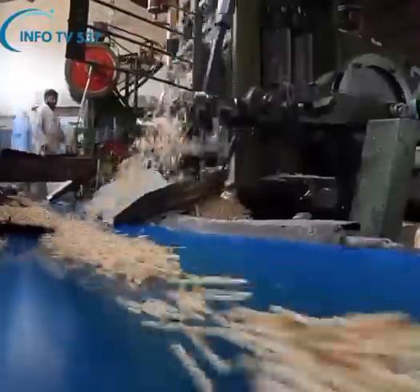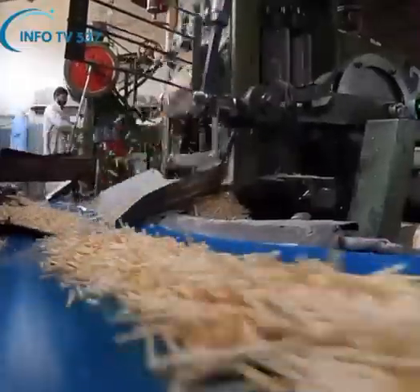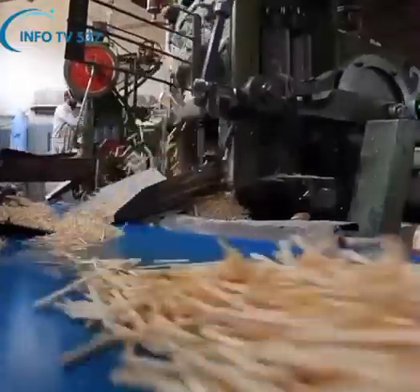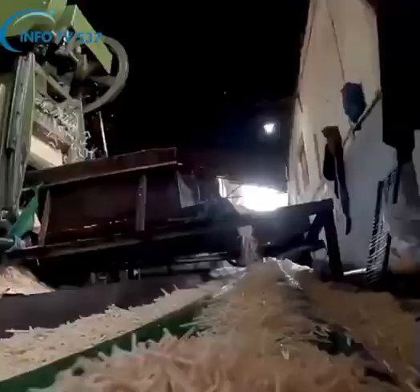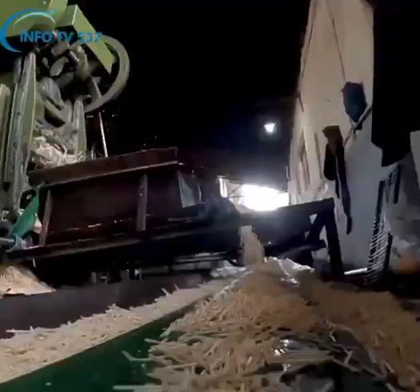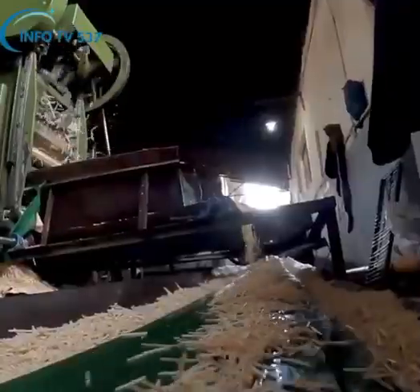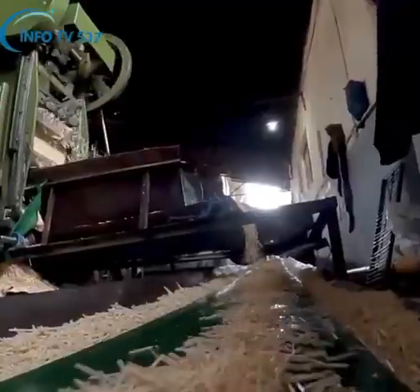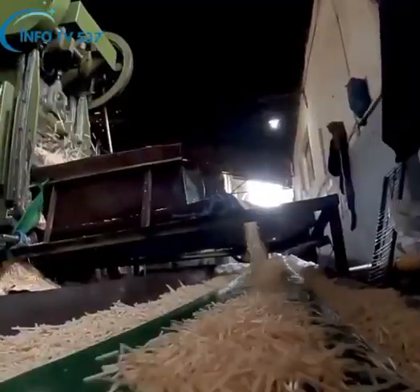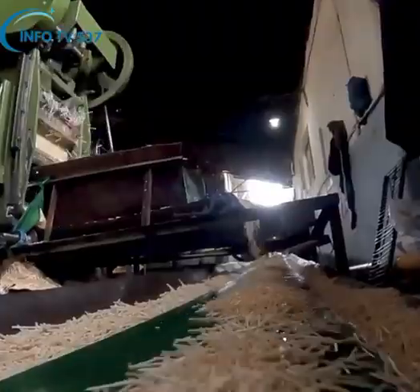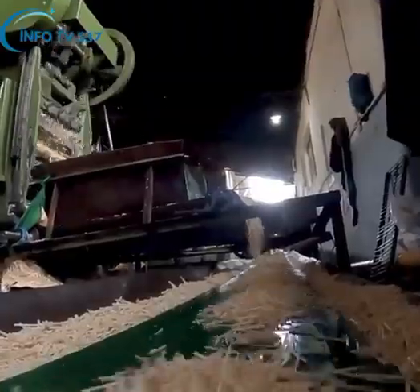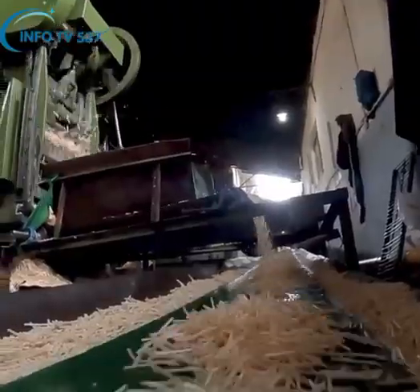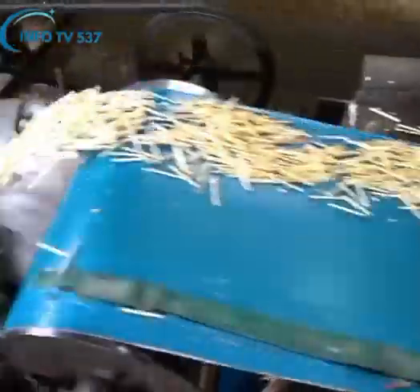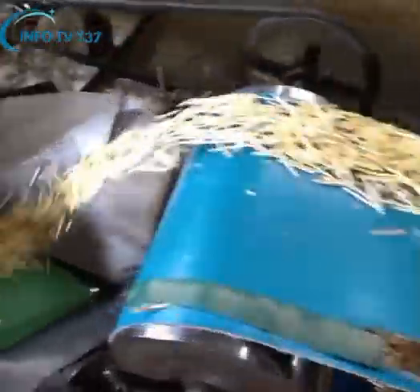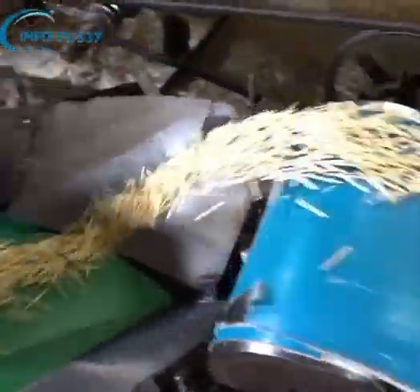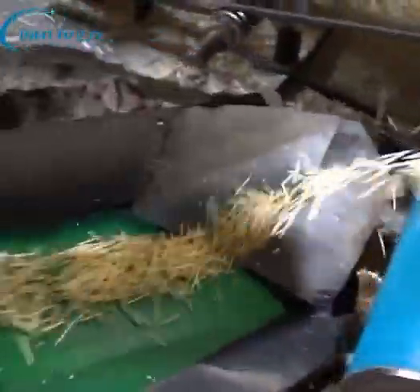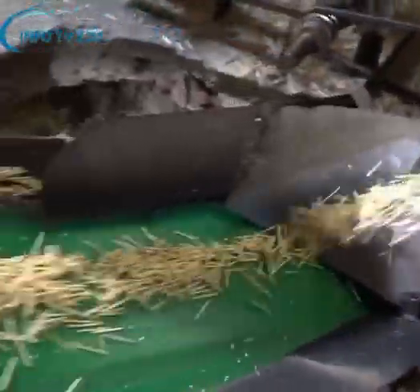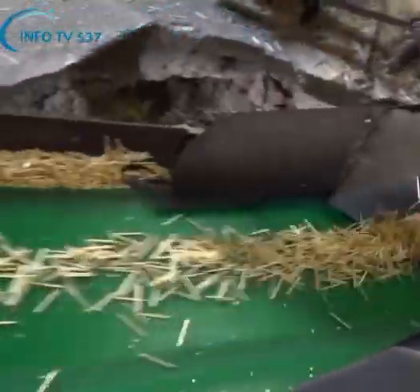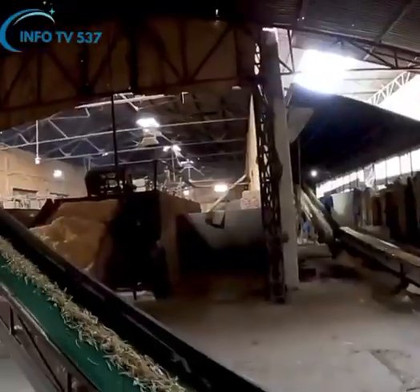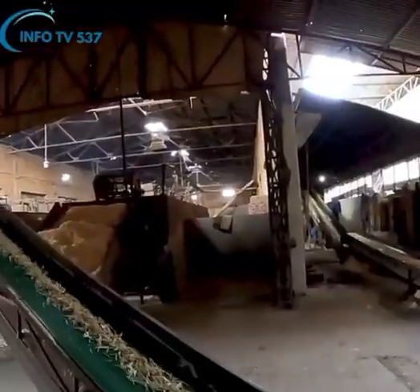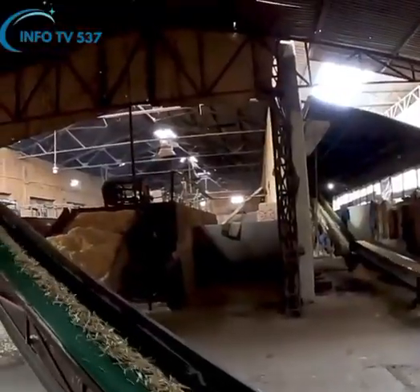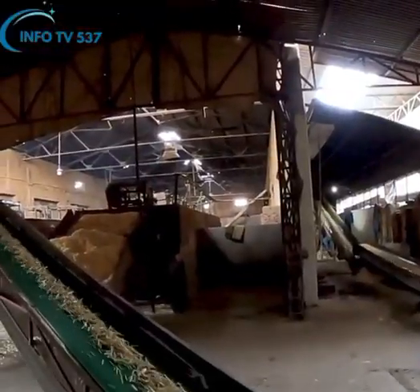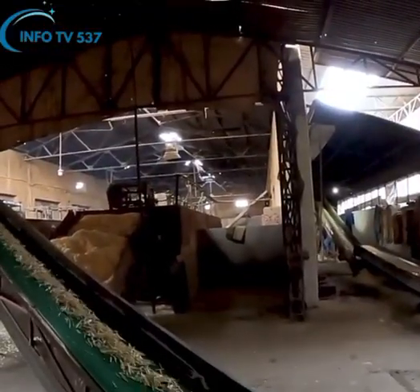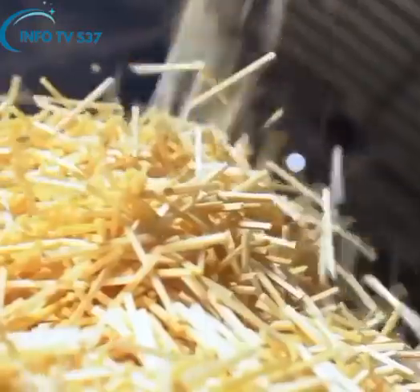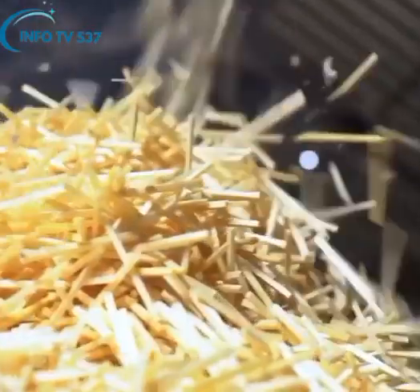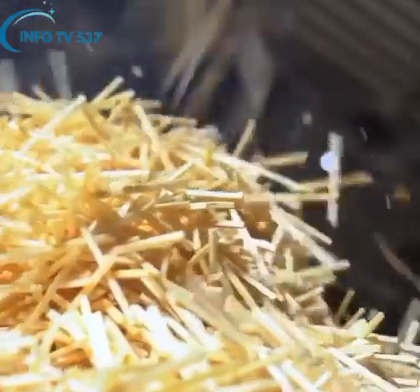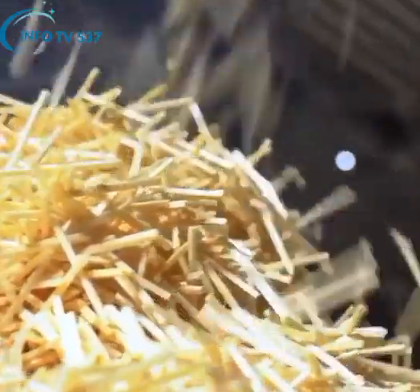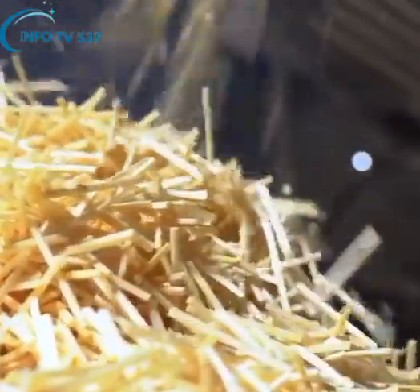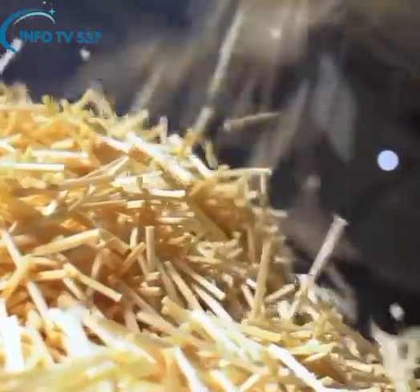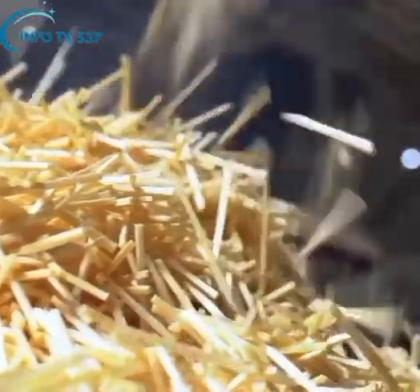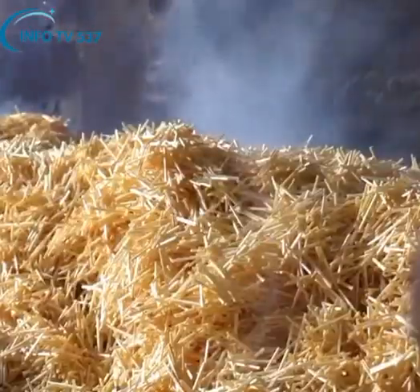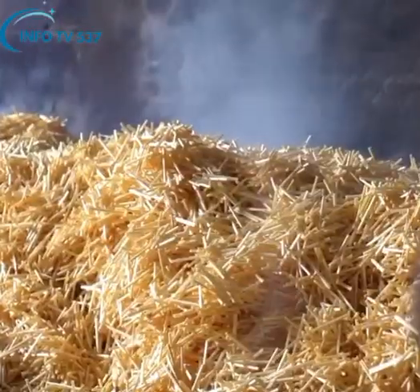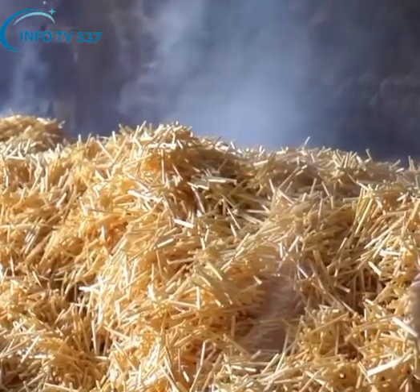With the help of a conveyor belt, these wet wood bags are dried in a large heating chamber at a temperature of 100 degrees Celsius during the drying season.